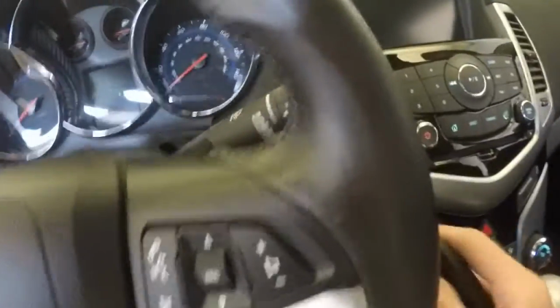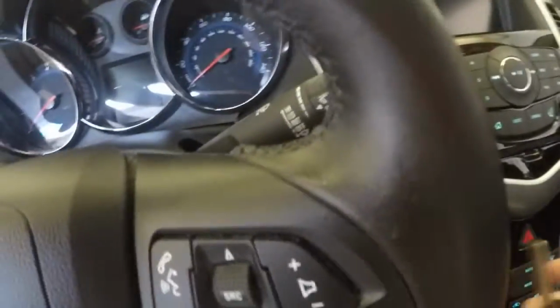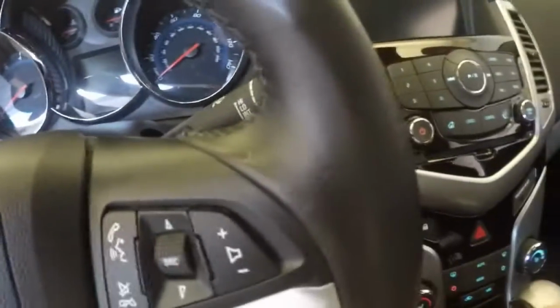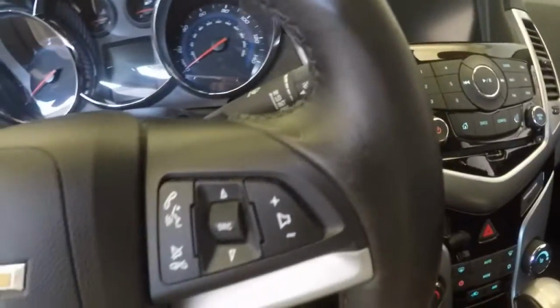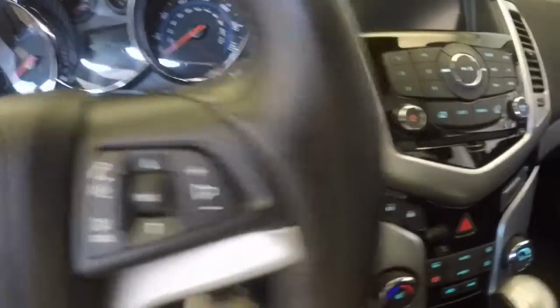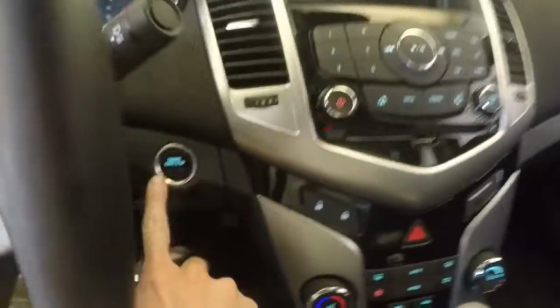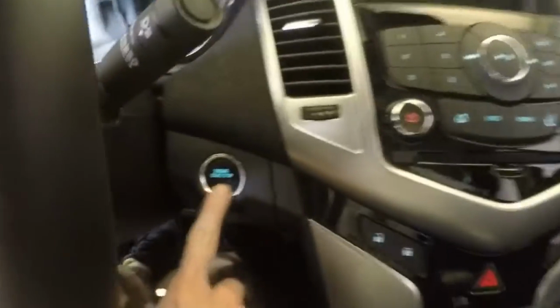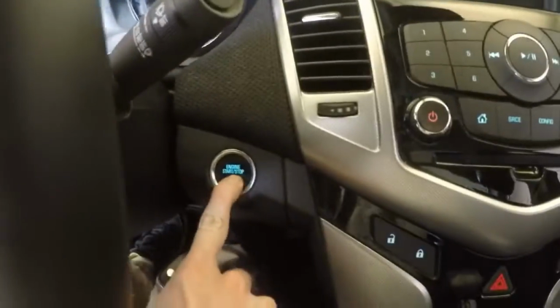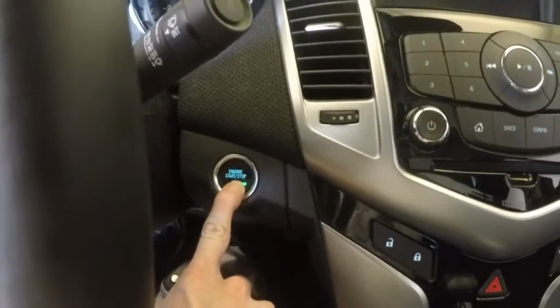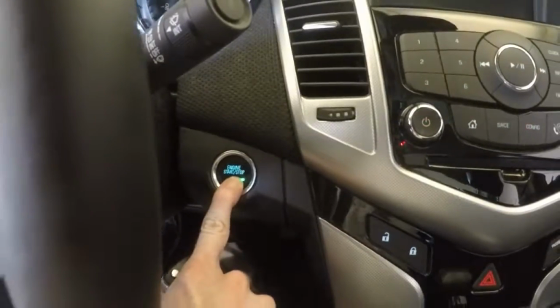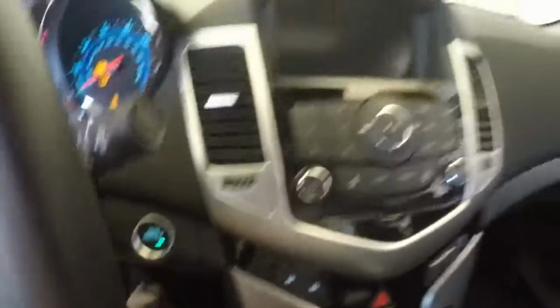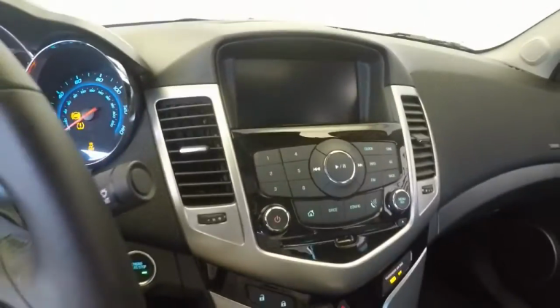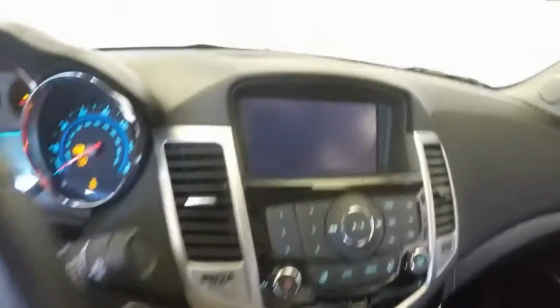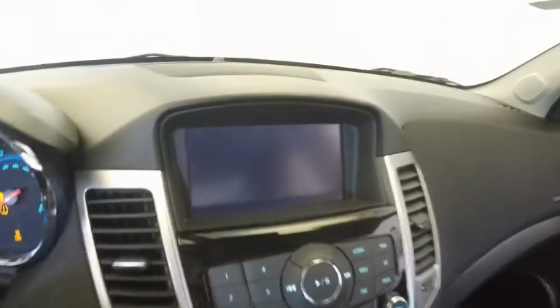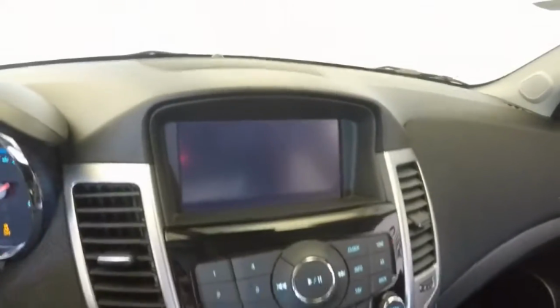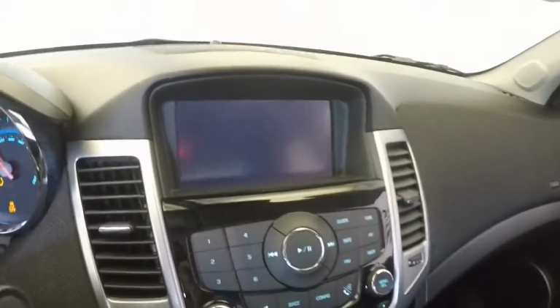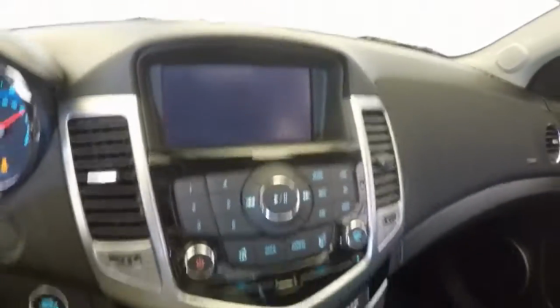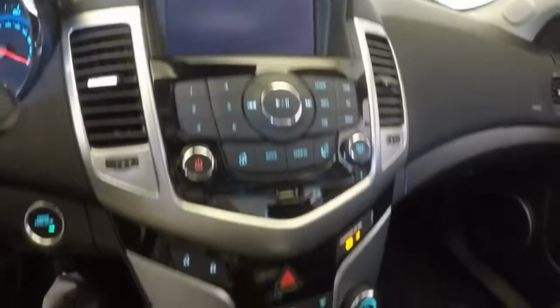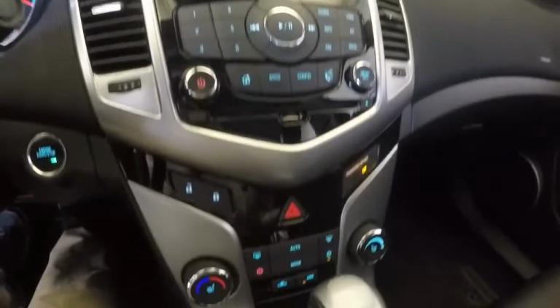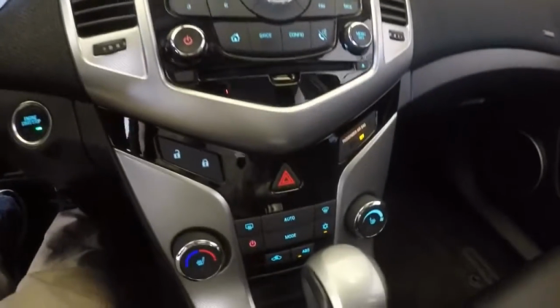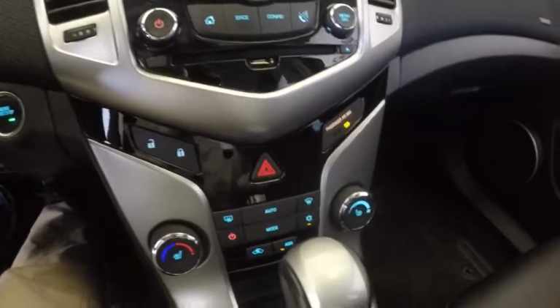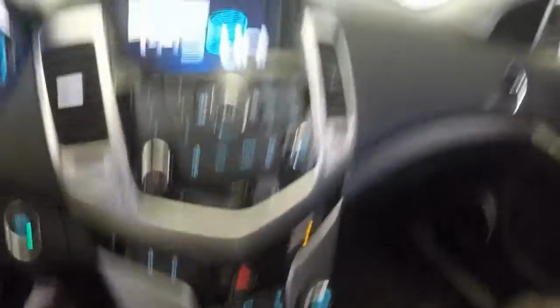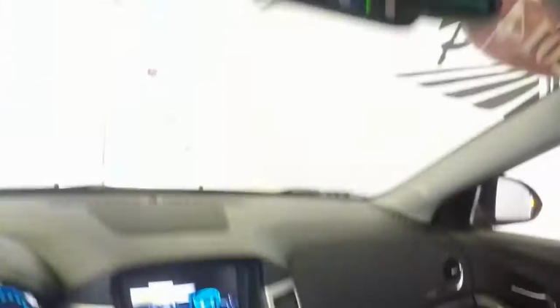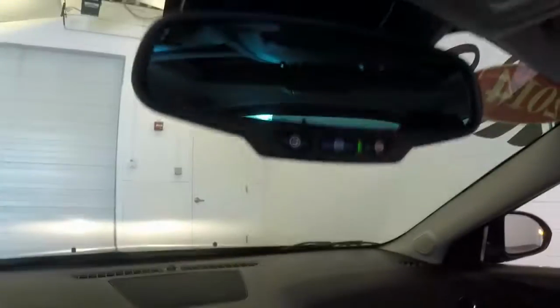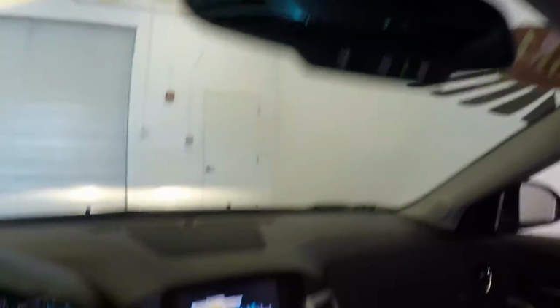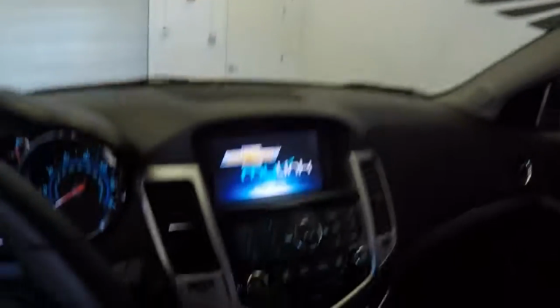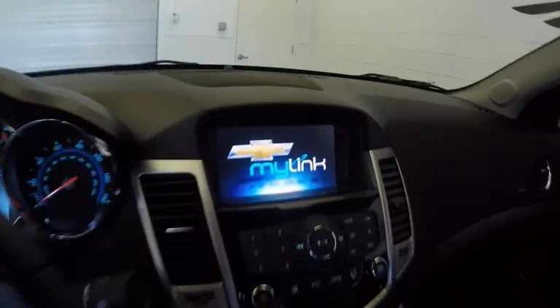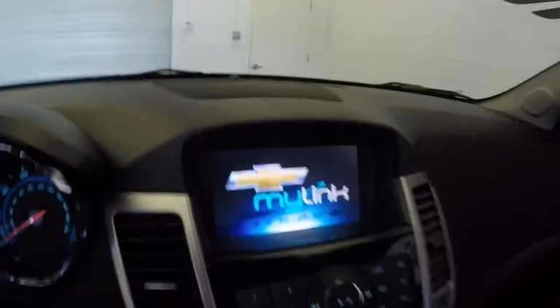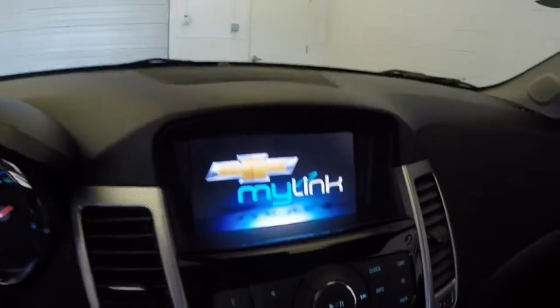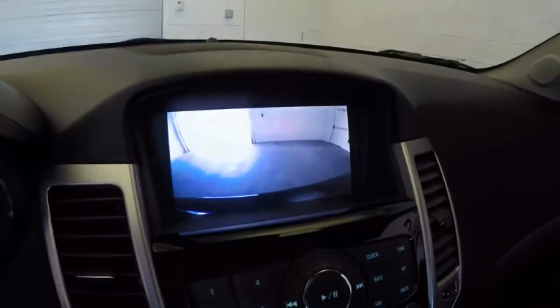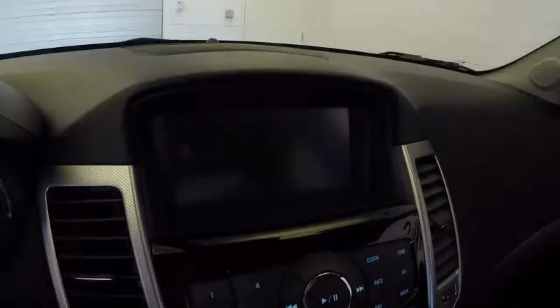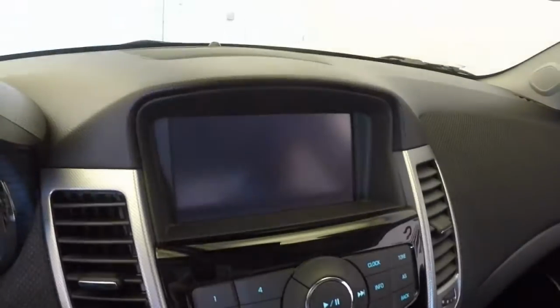Everything you need on the steering wheel, push button start, 7-inch display, heated seats, OnStar, rear backup camera.